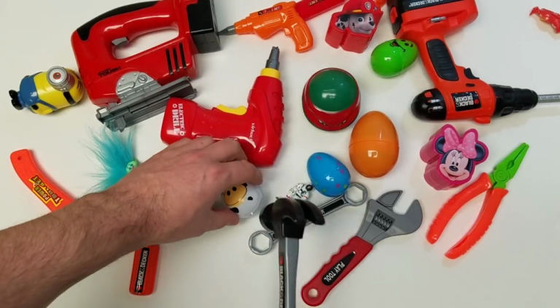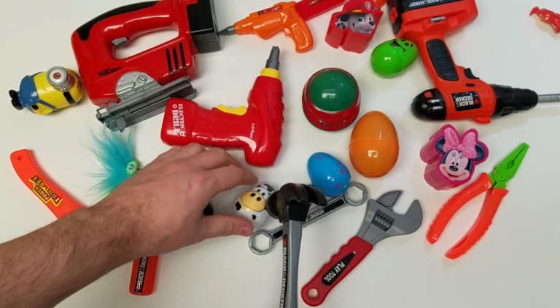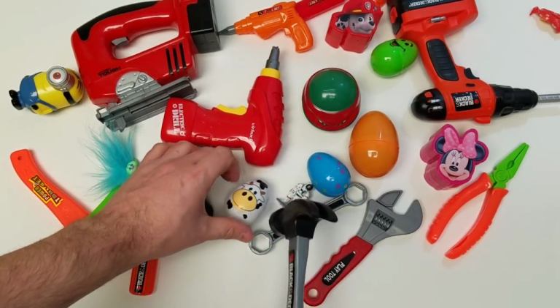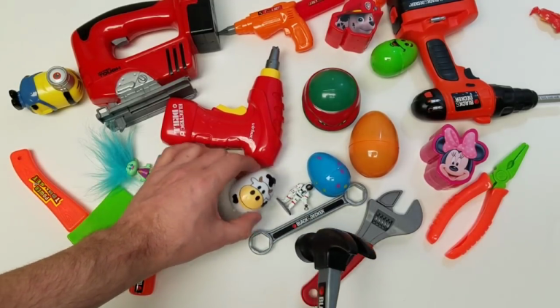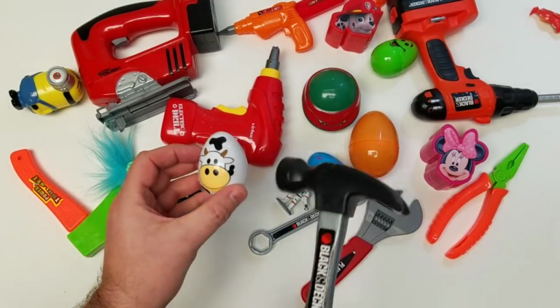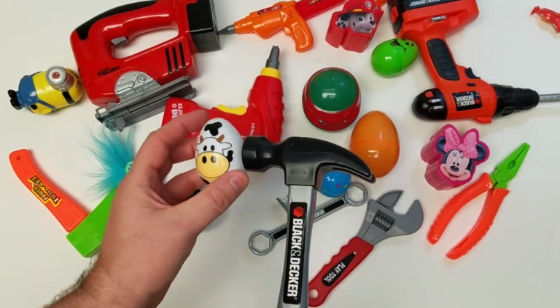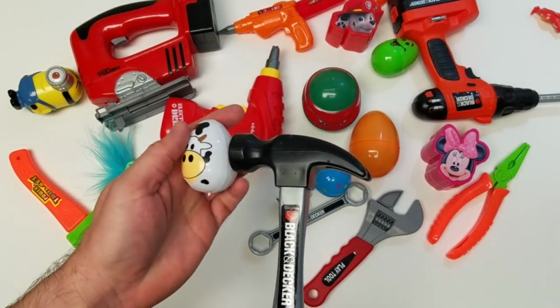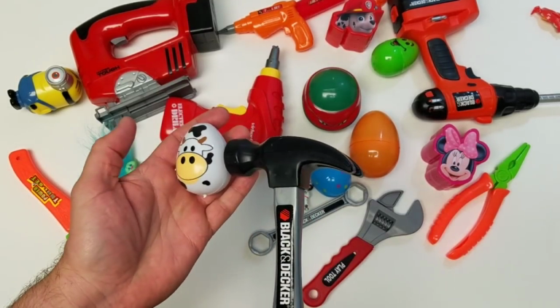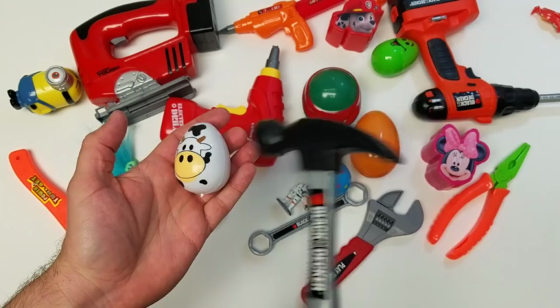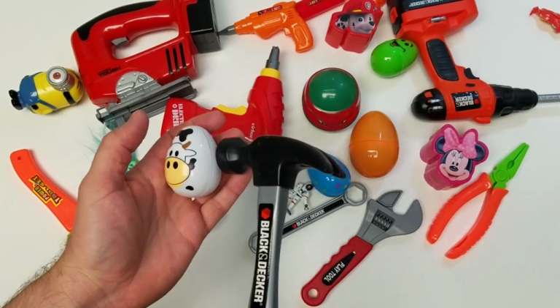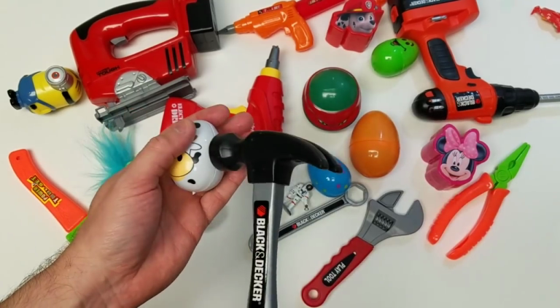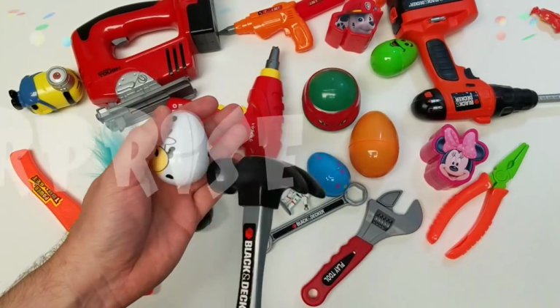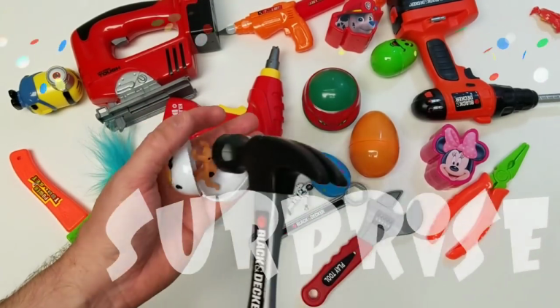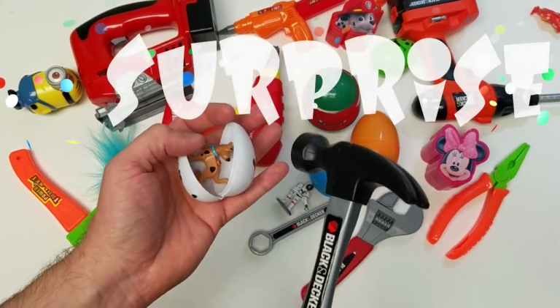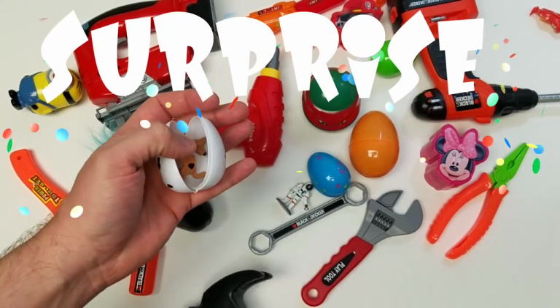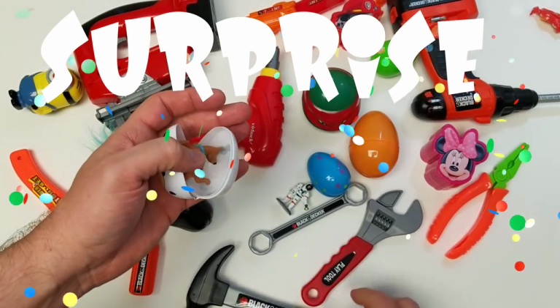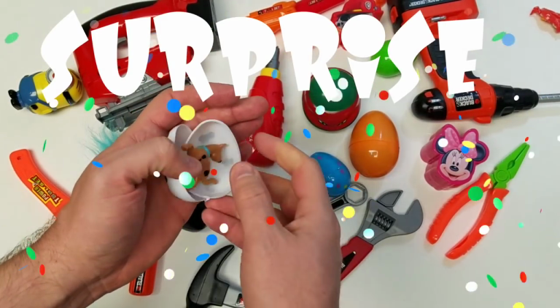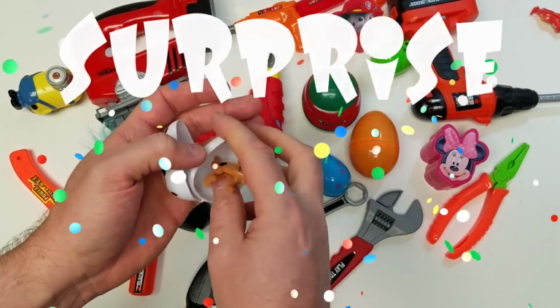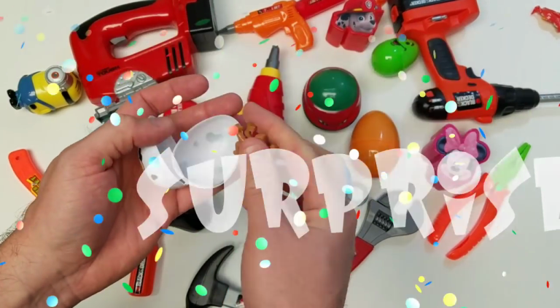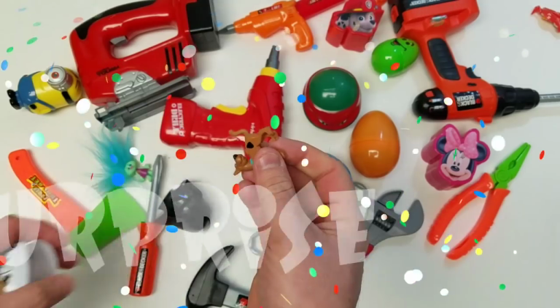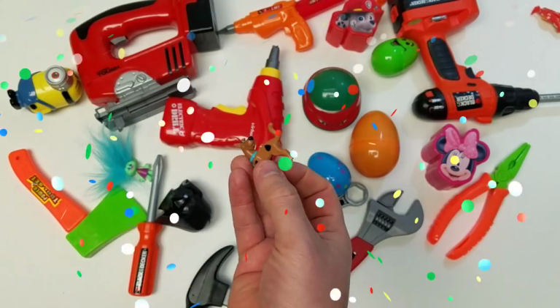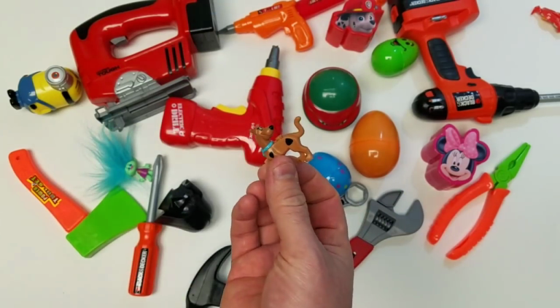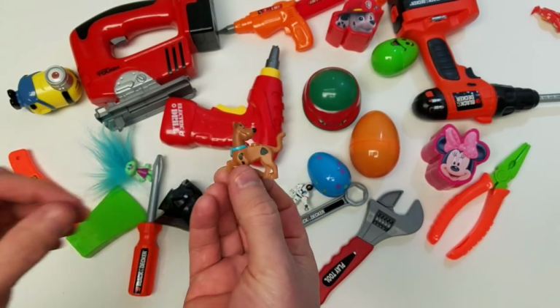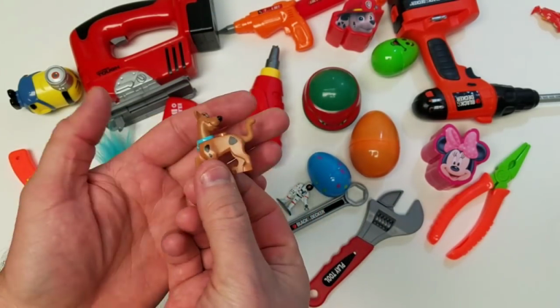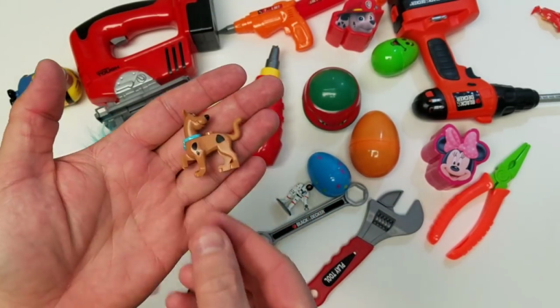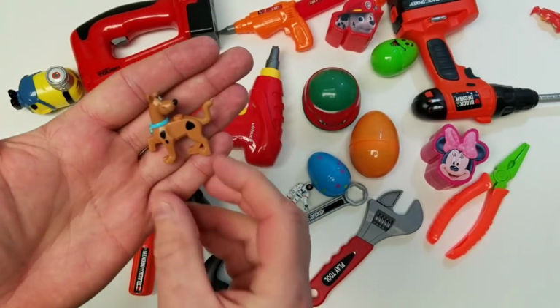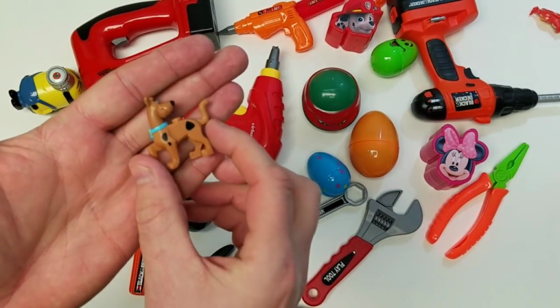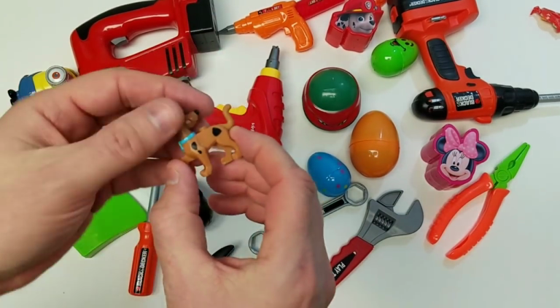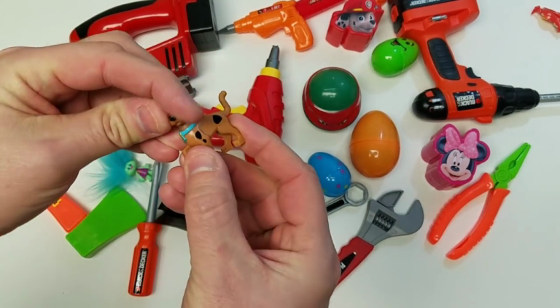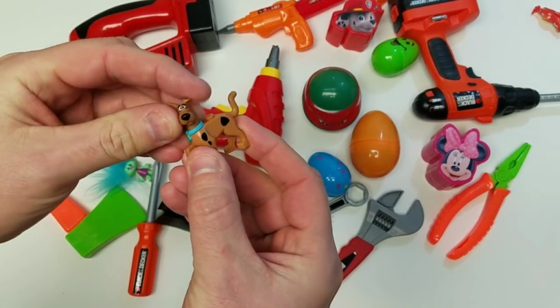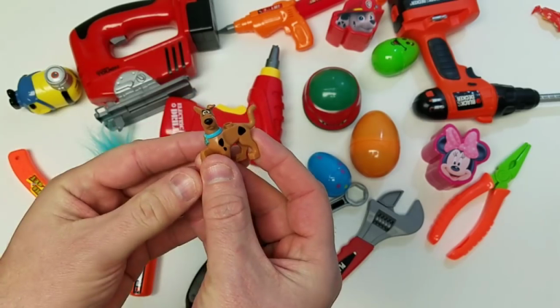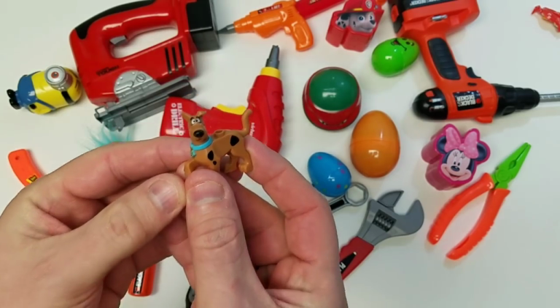Maybe we can crack open some of these really cool surprise eggs. One, two — alright! Let's see what's inside. It's Scooby-Doo! Everybody loves Scooby-Doo. Cool, Scooby!